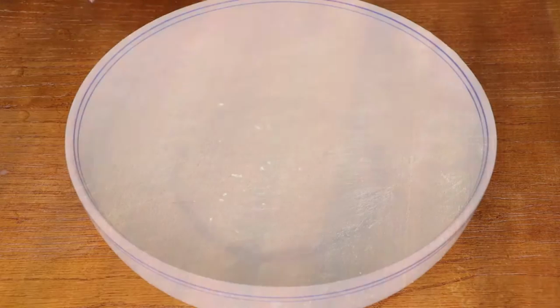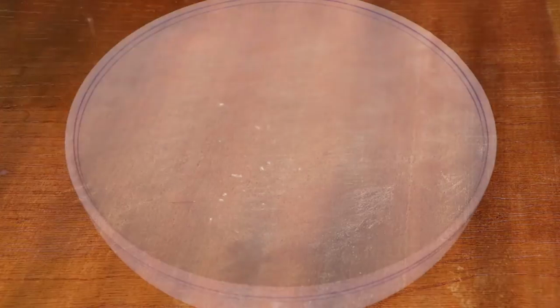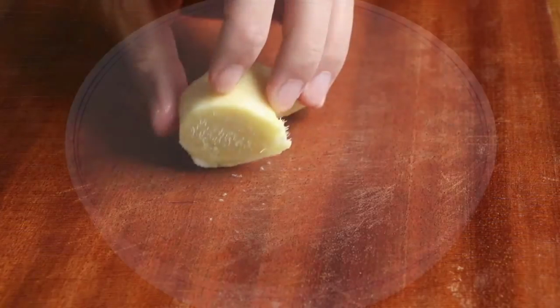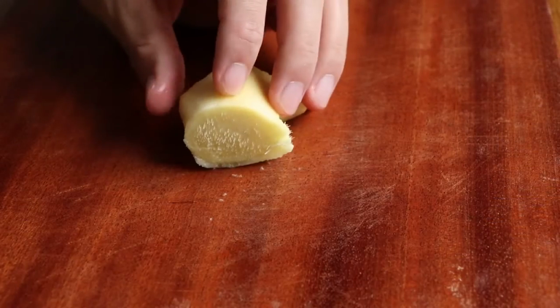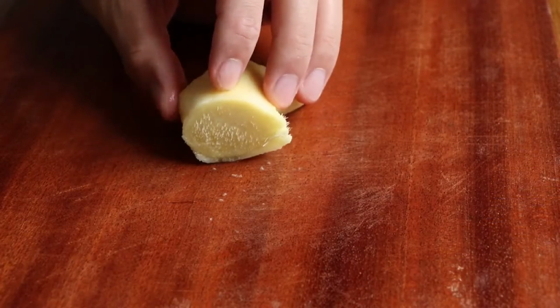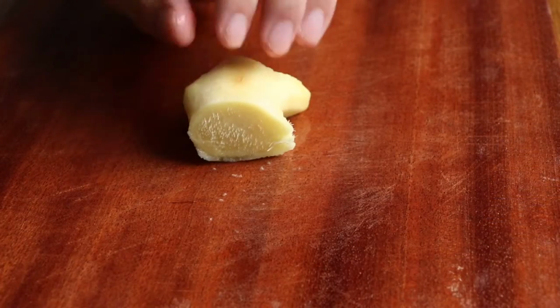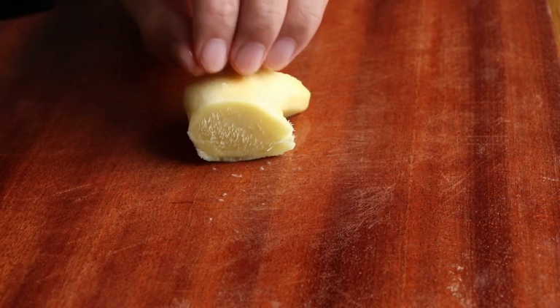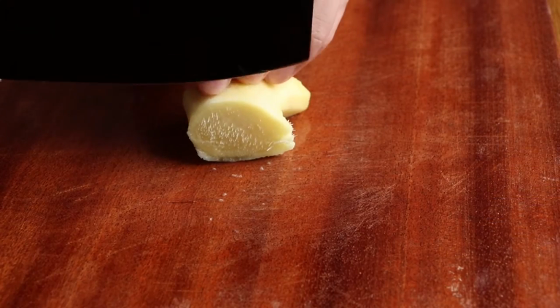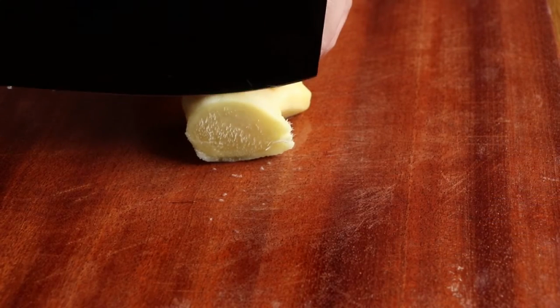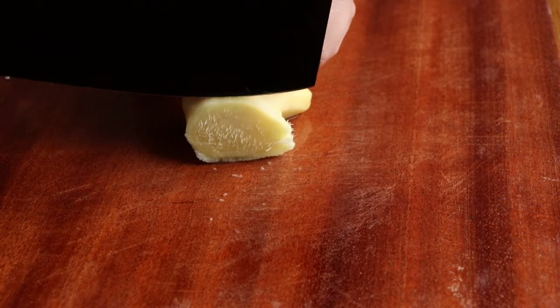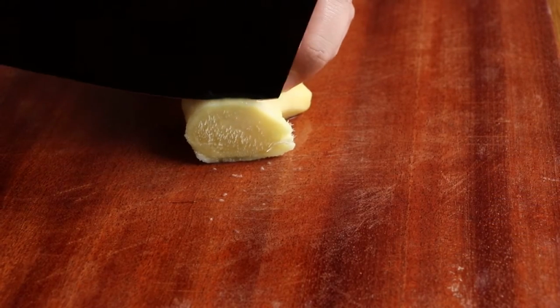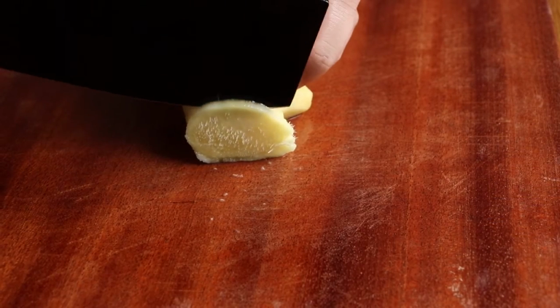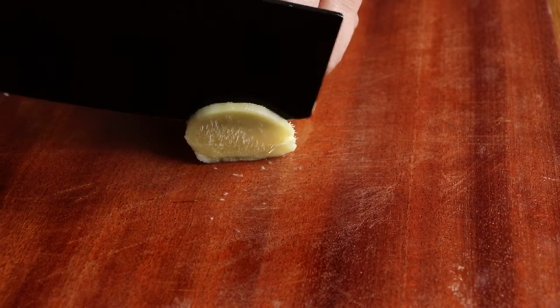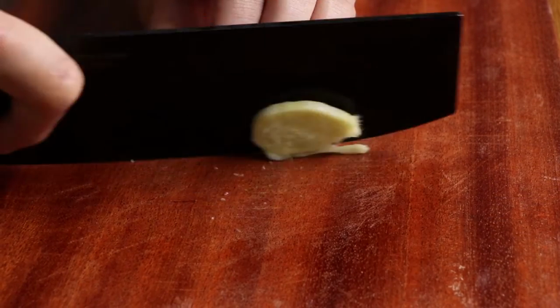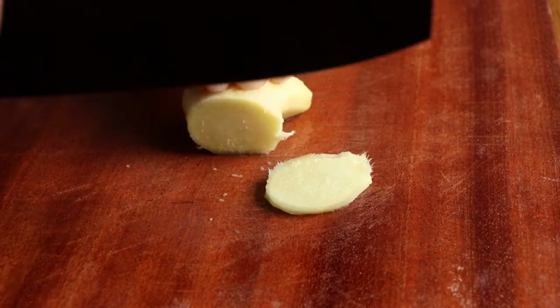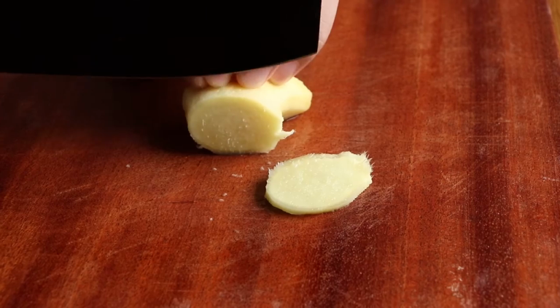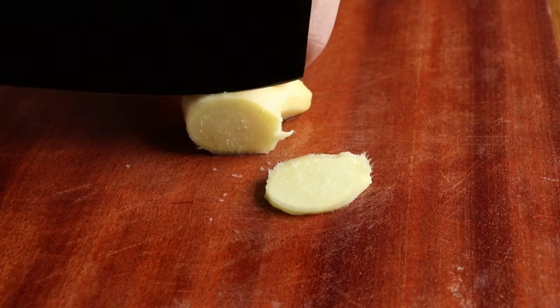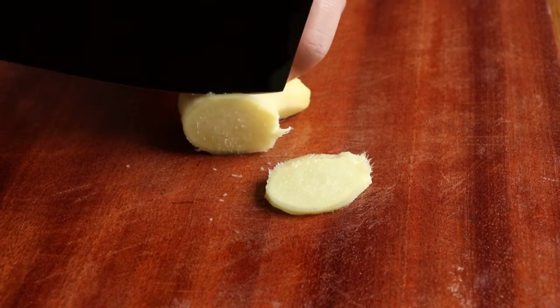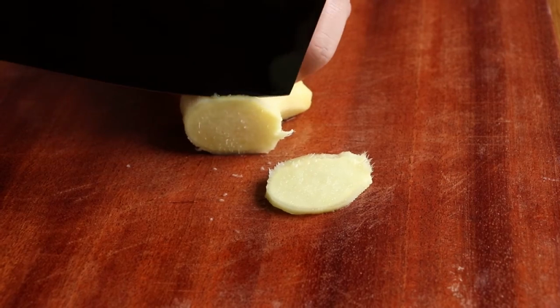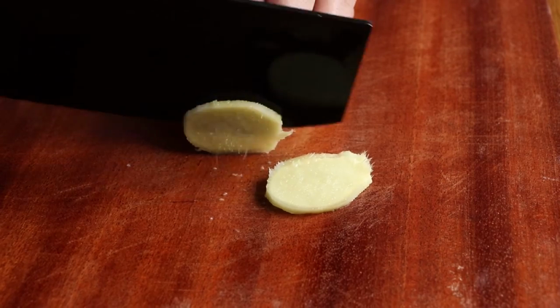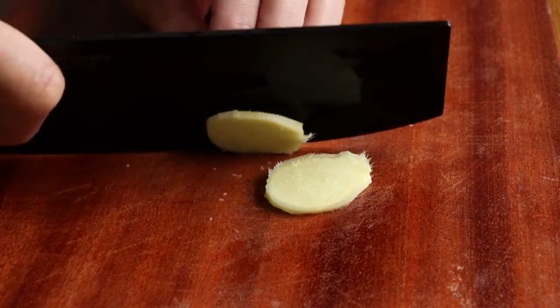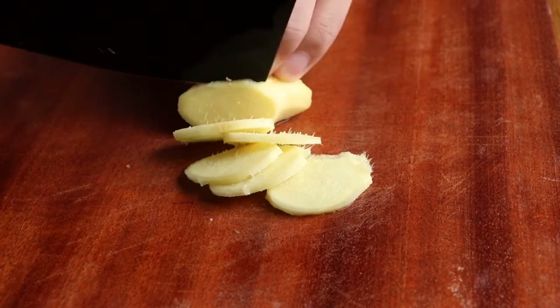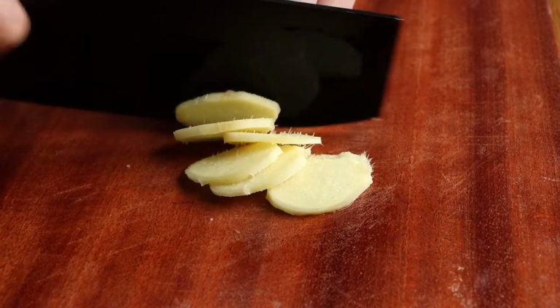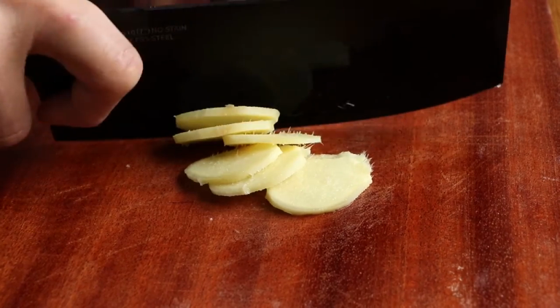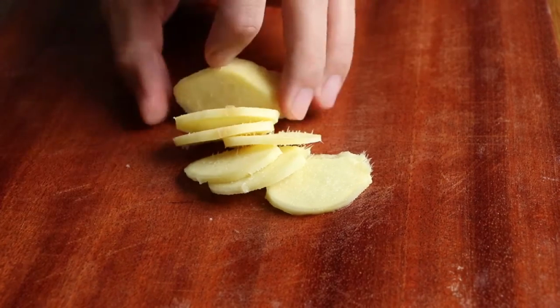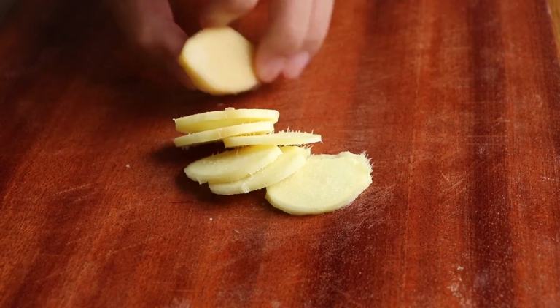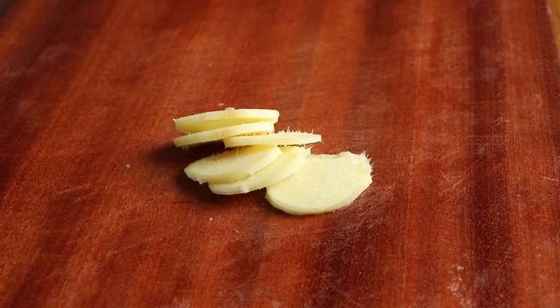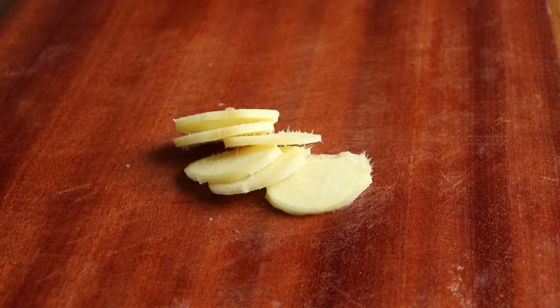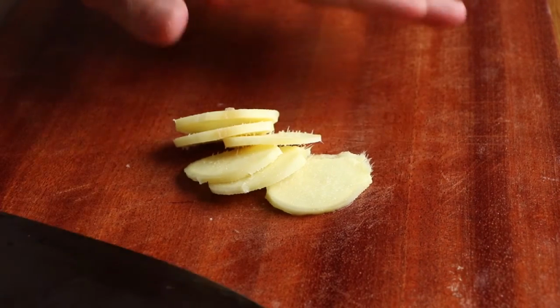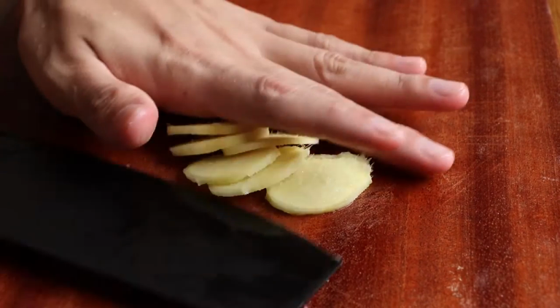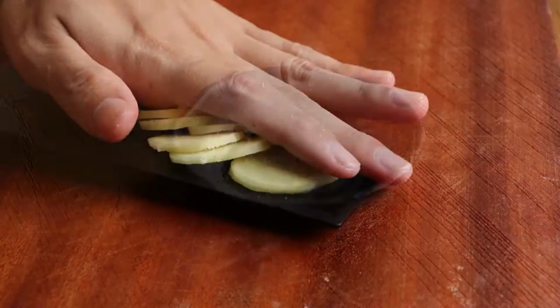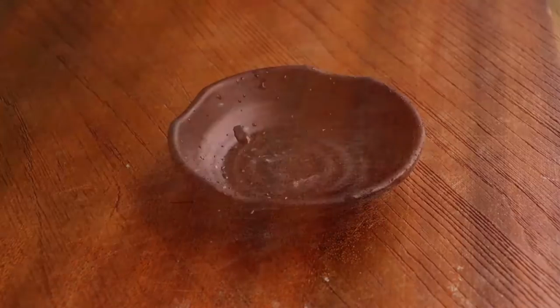Second, we should prepare 6 slices of ginger for this recipe. Then save them for later.